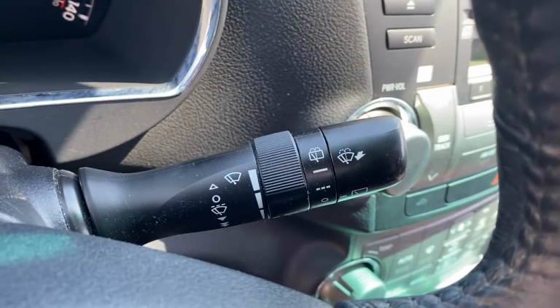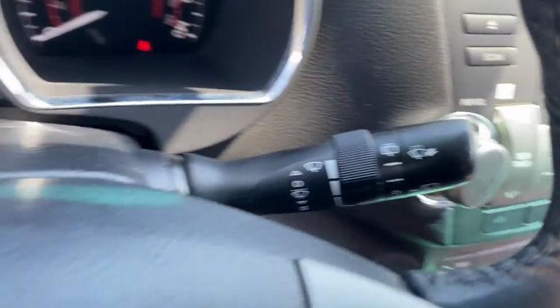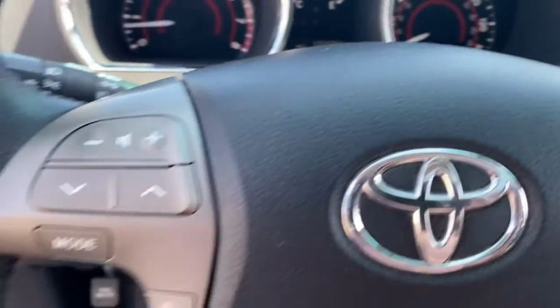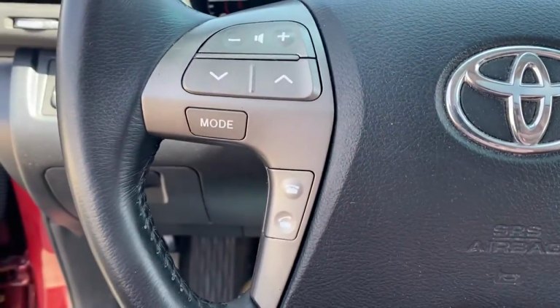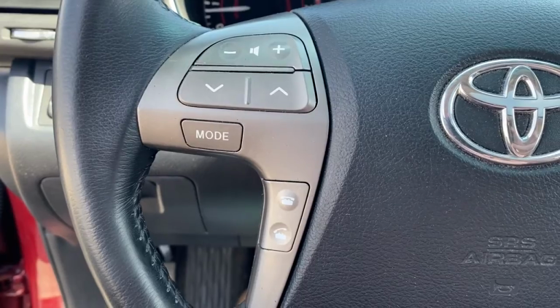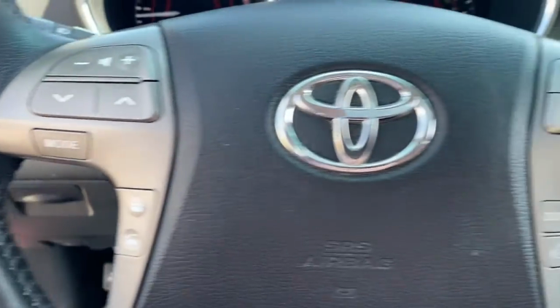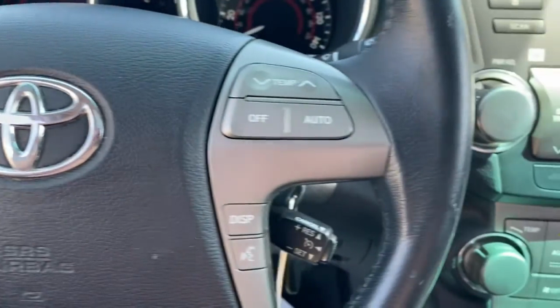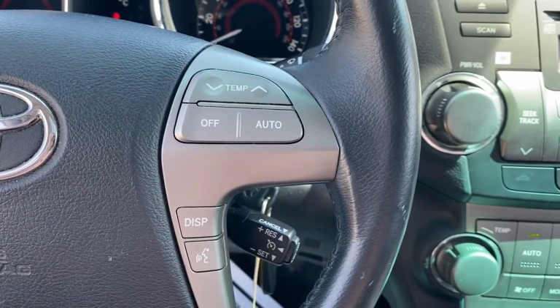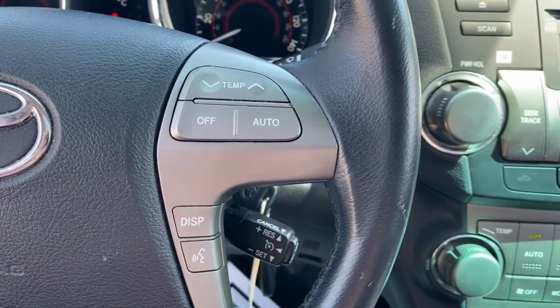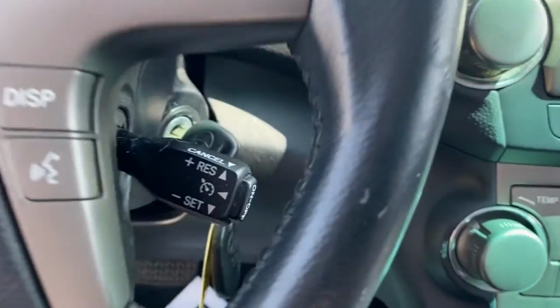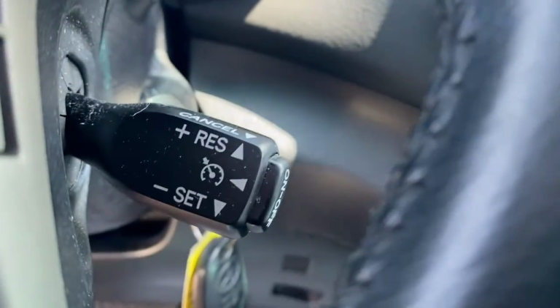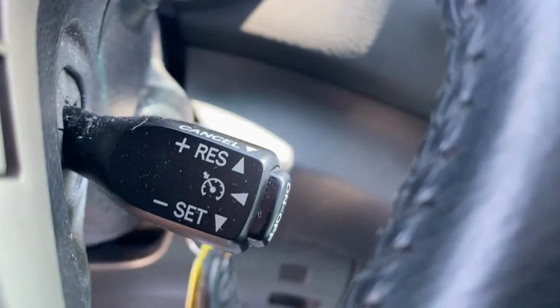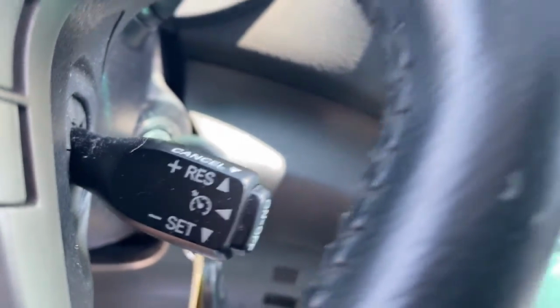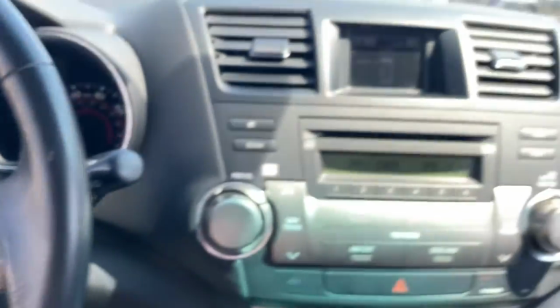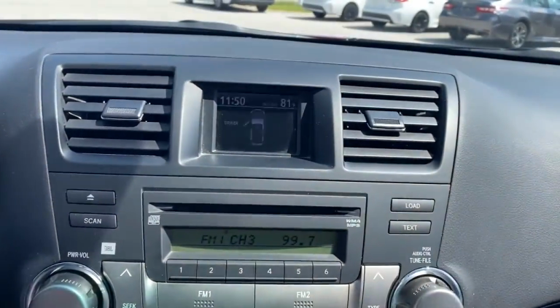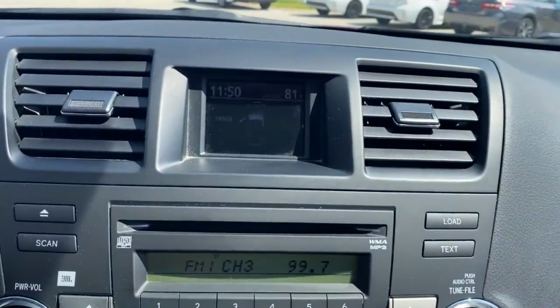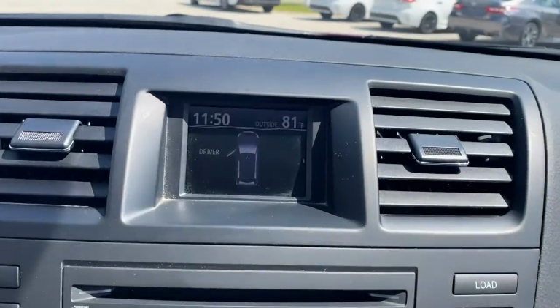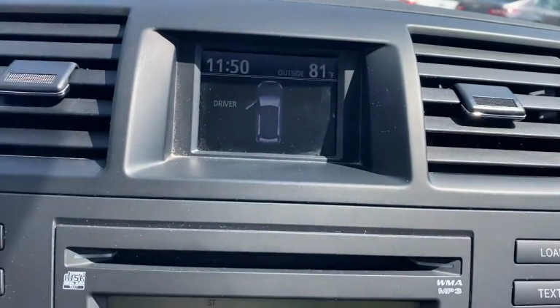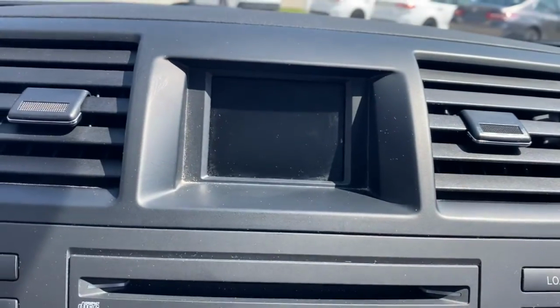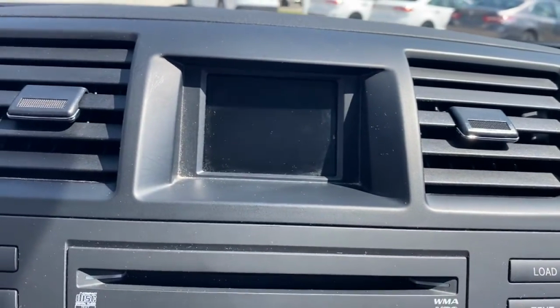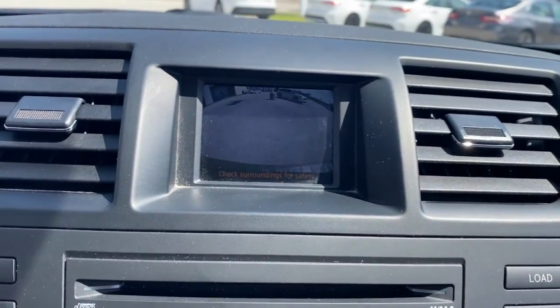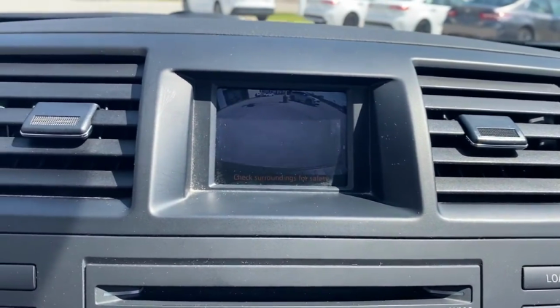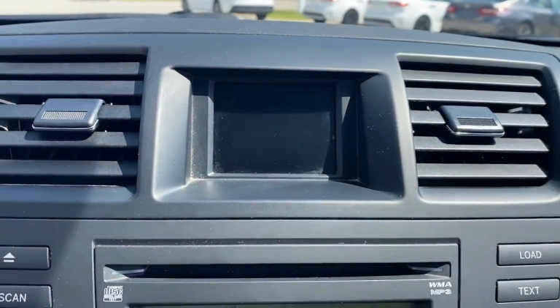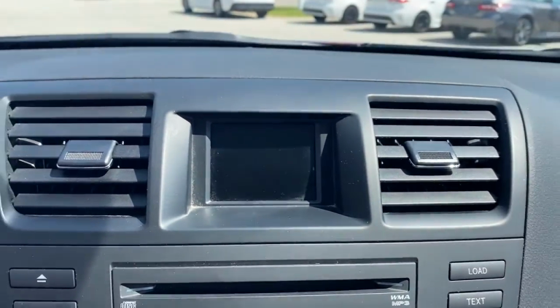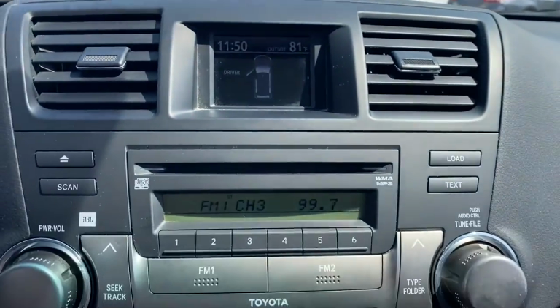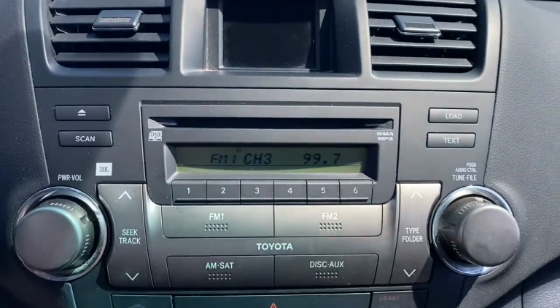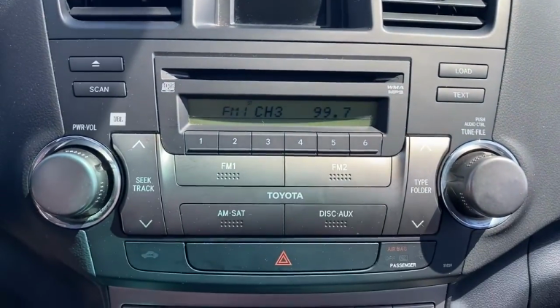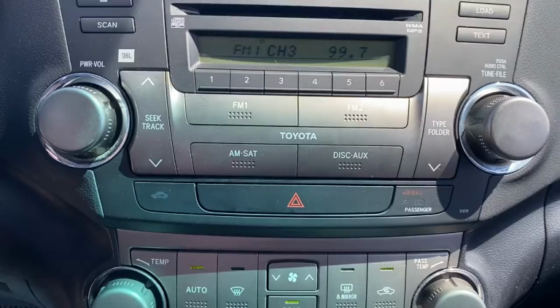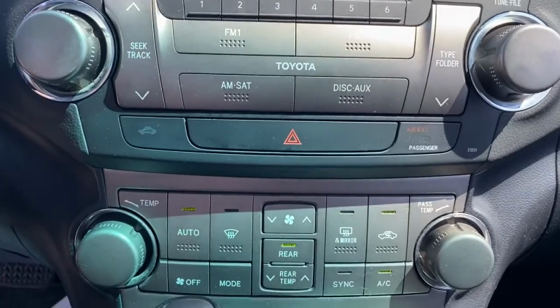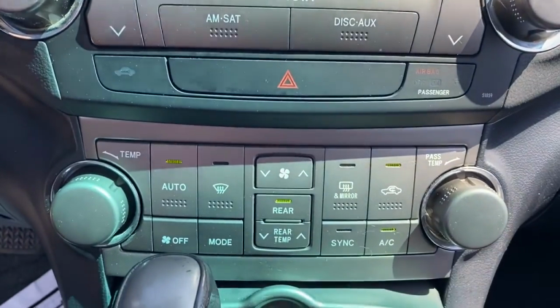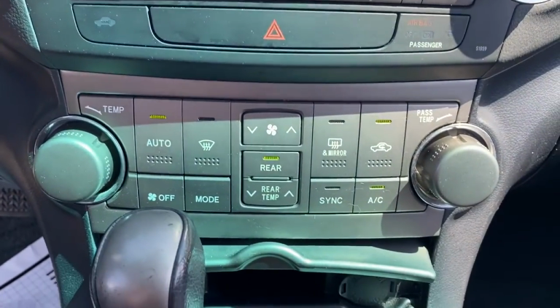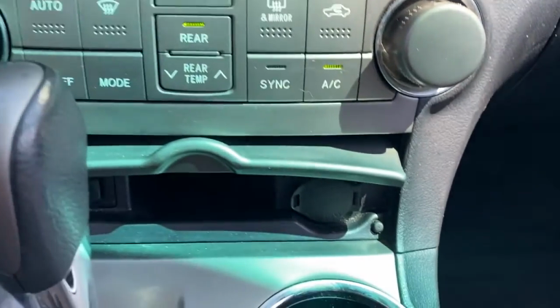These are just some of the great options this vehicle comes with: keyless entry, four-wheel drive, backup camera, fog lamps, power driver seat, aluminum wheels, steering wheel audio controls, third-row seat, leather steering wheel, and rear spoiler.